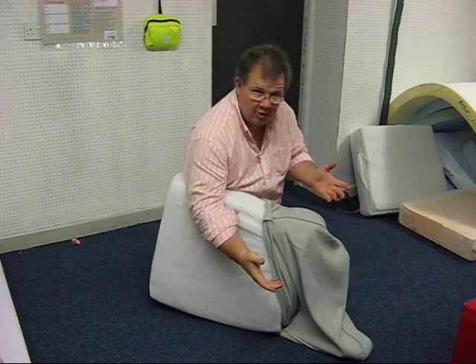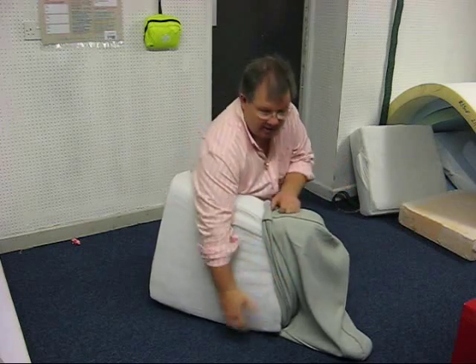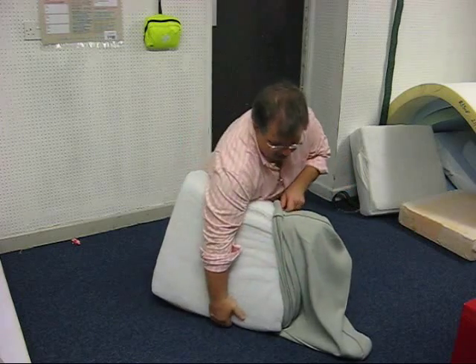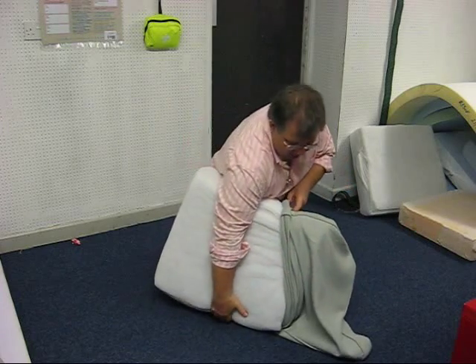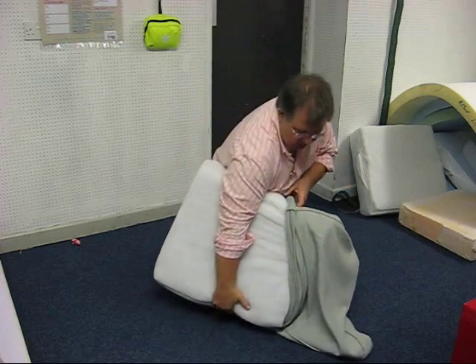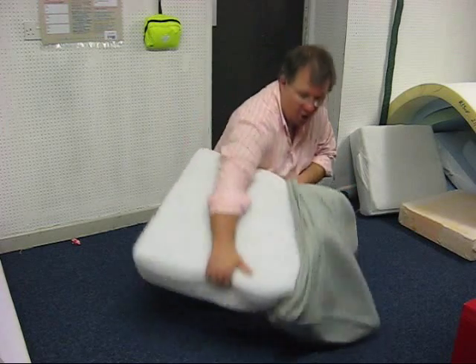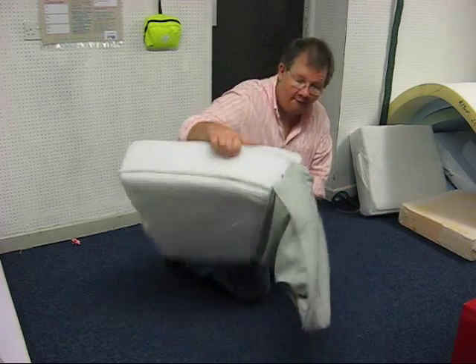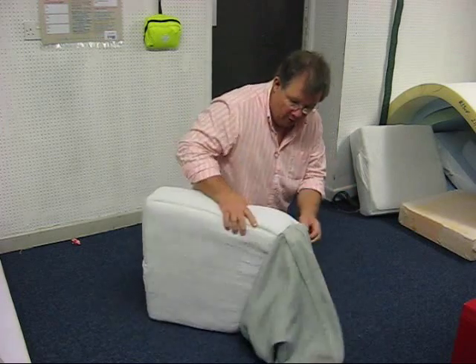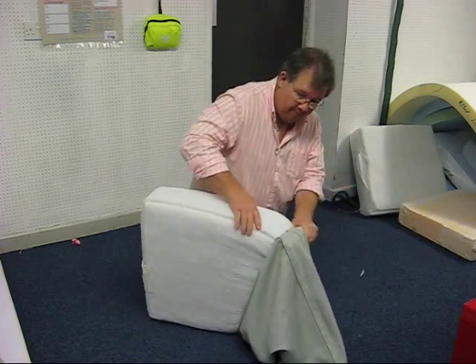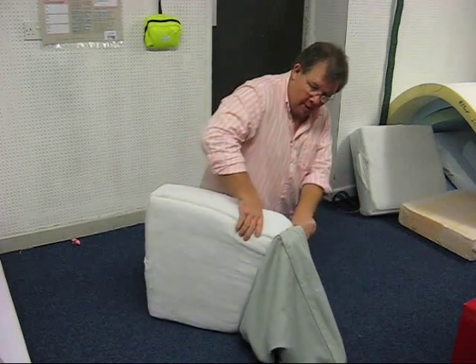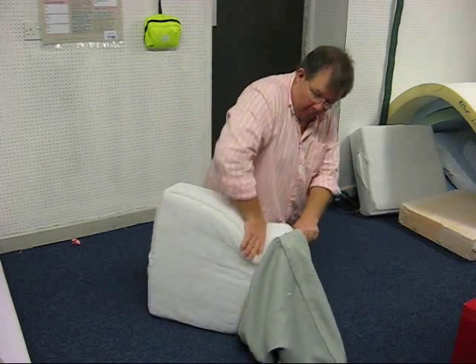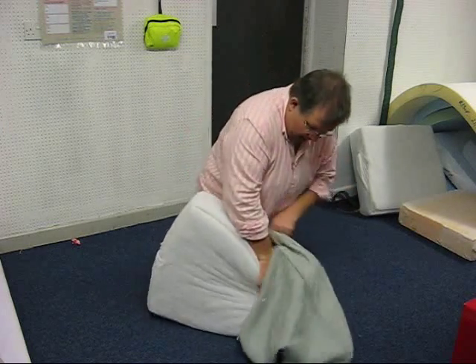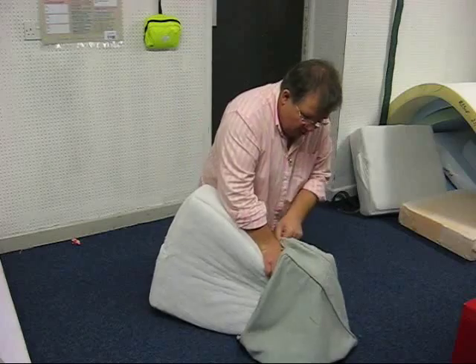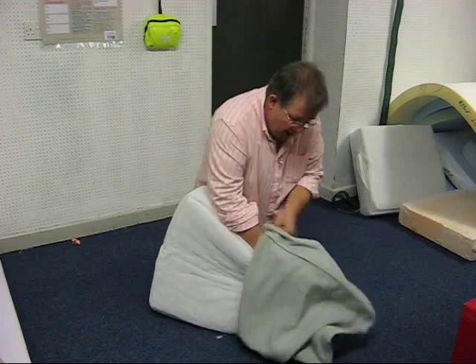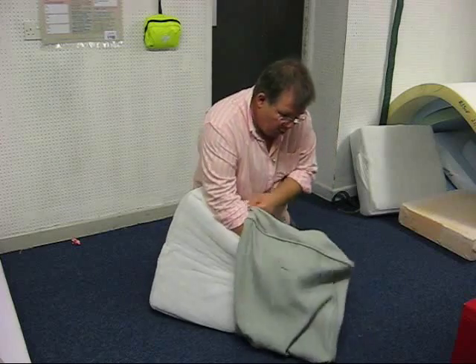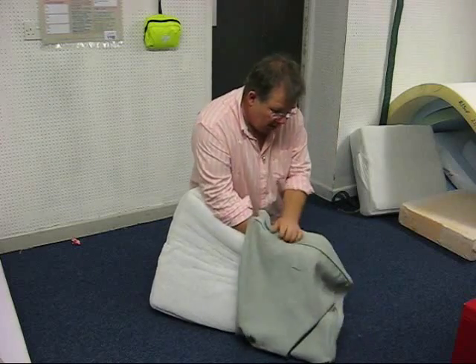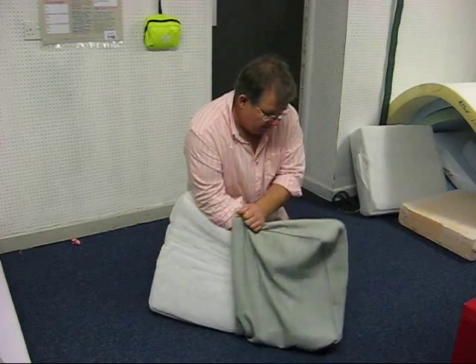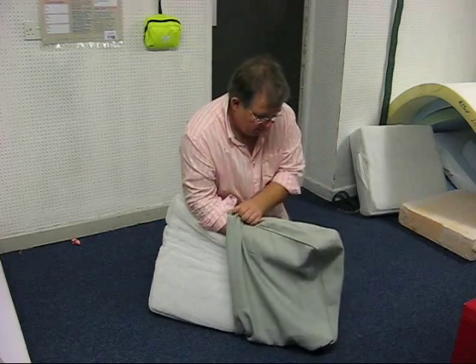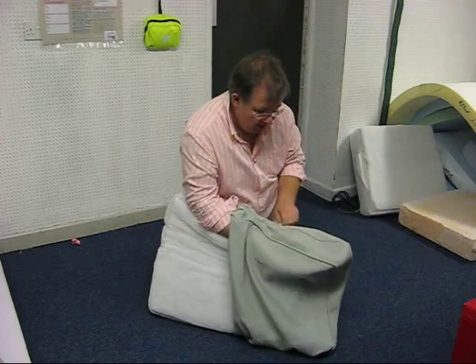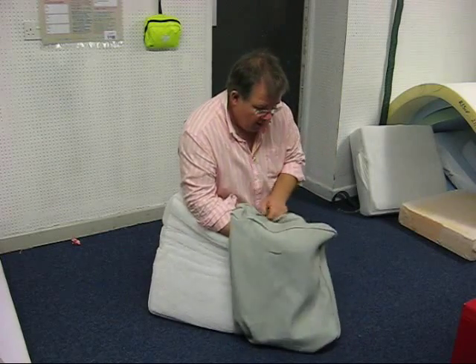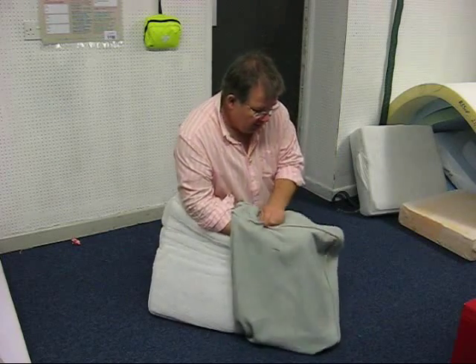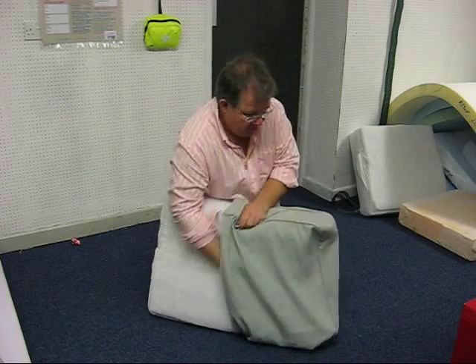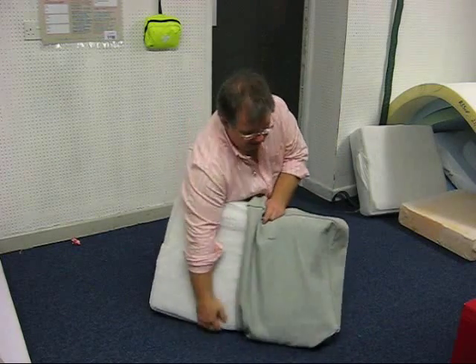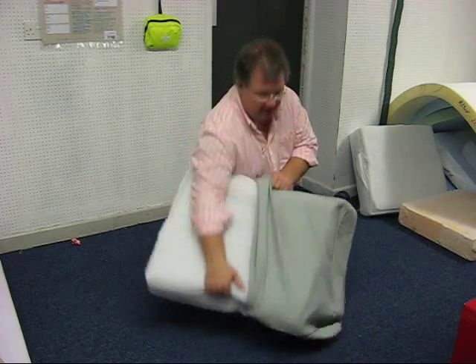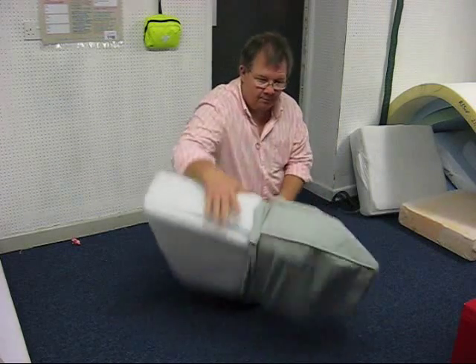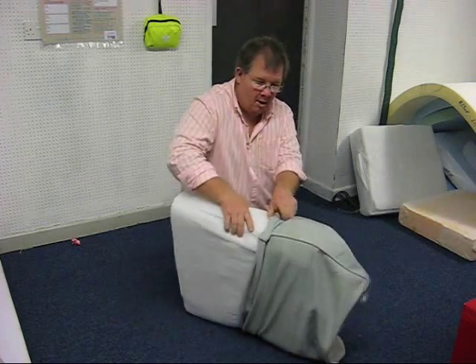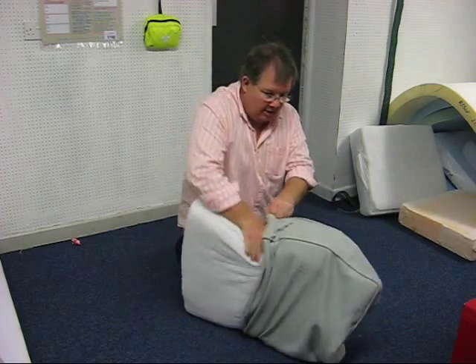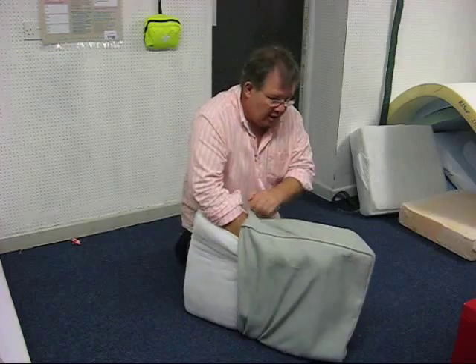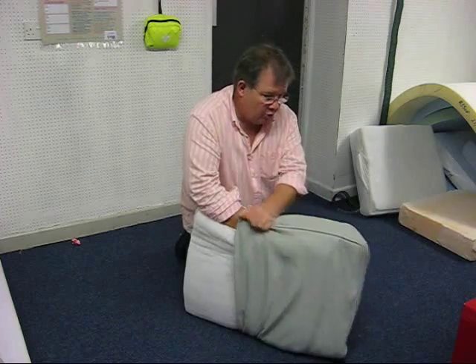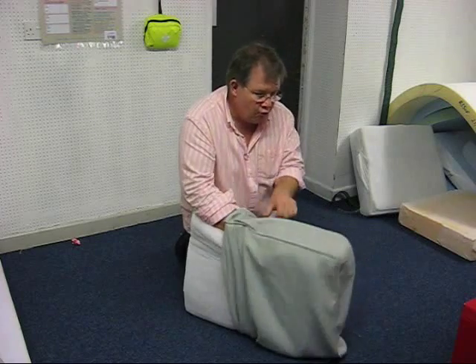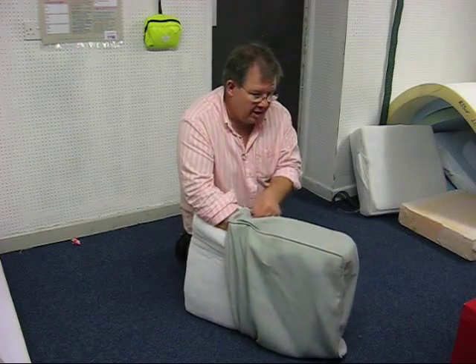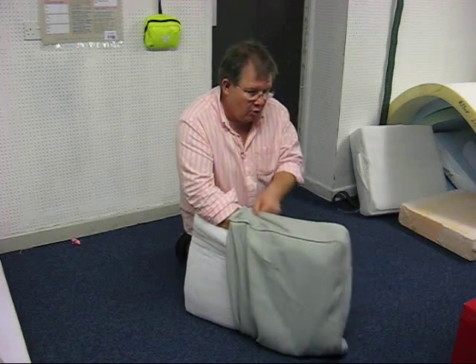We've got to that stage — it's just a quick flip over, push down, and then pull on again. Now you just keep repeating that until you get the cushion right into the corner.